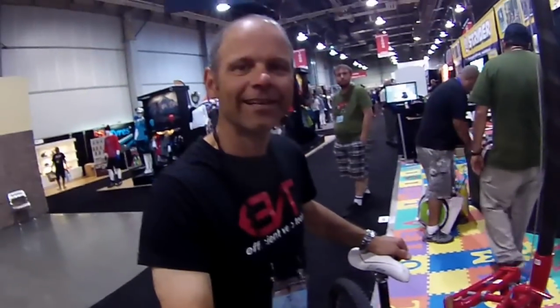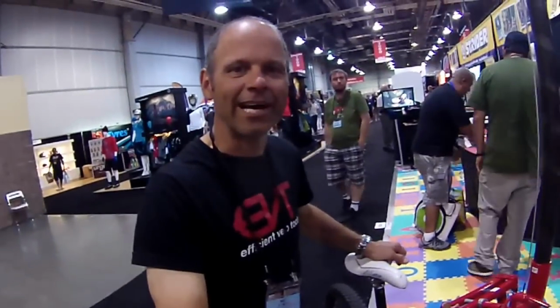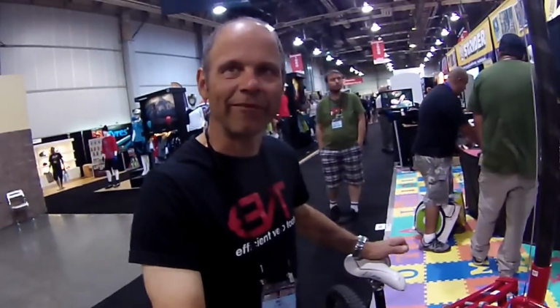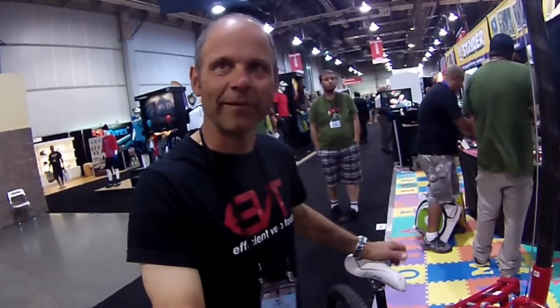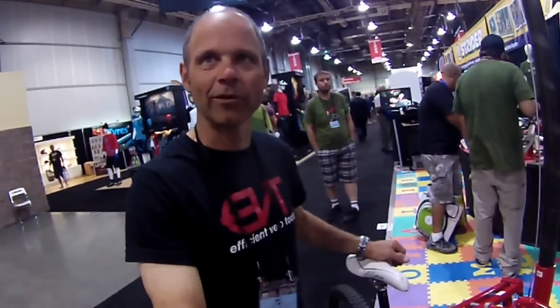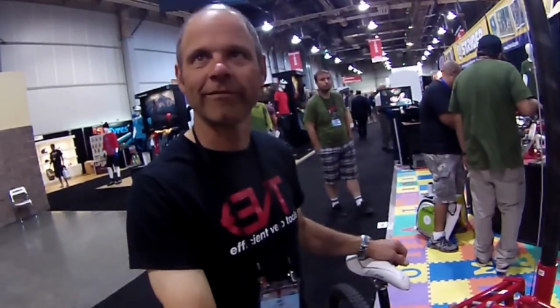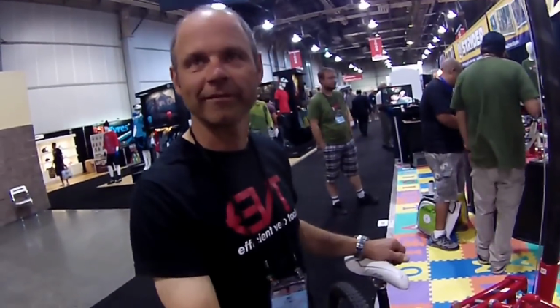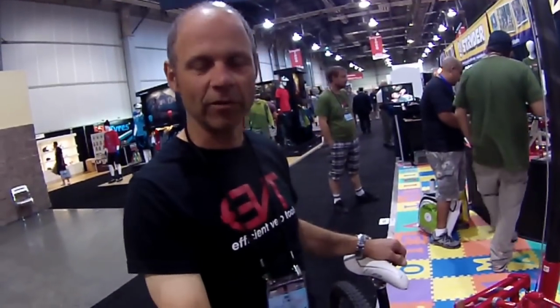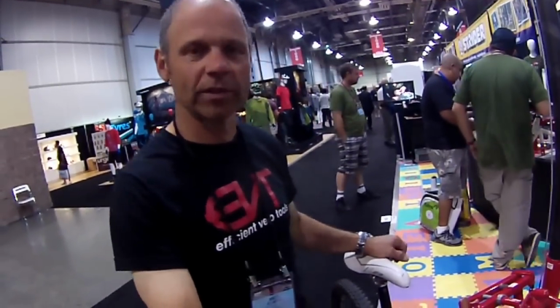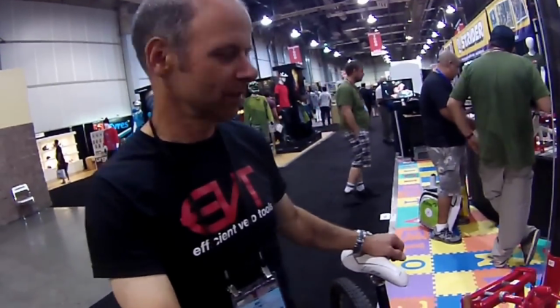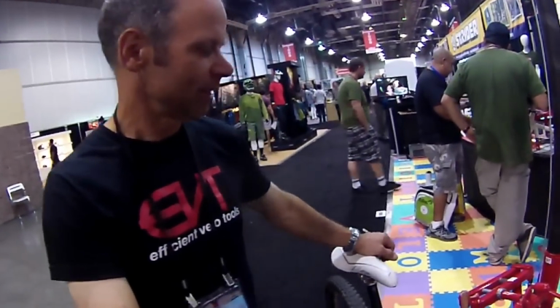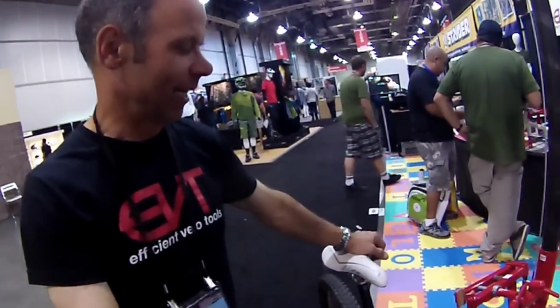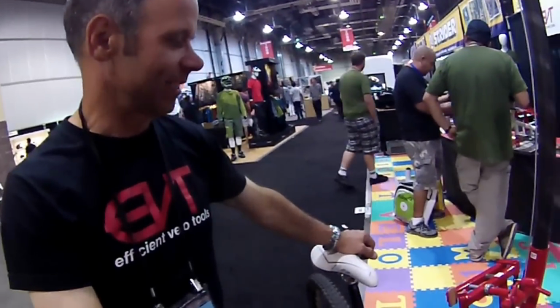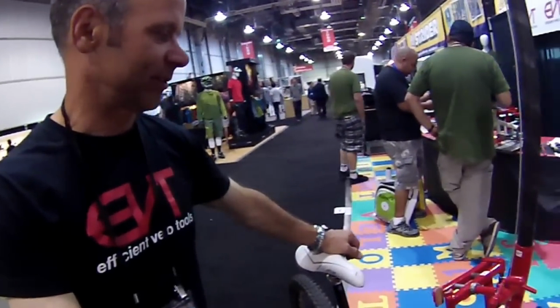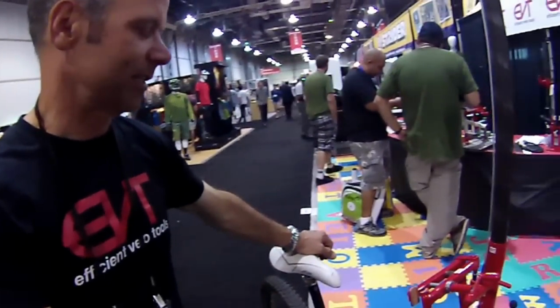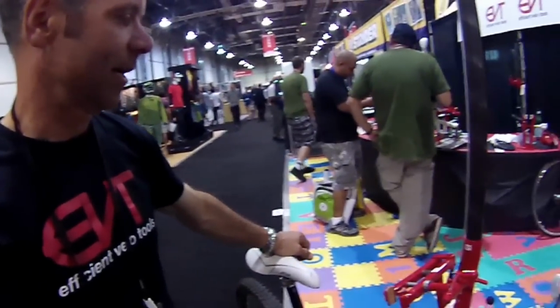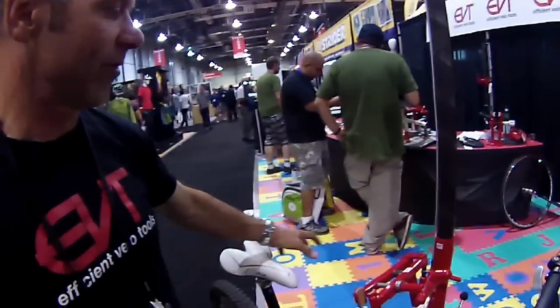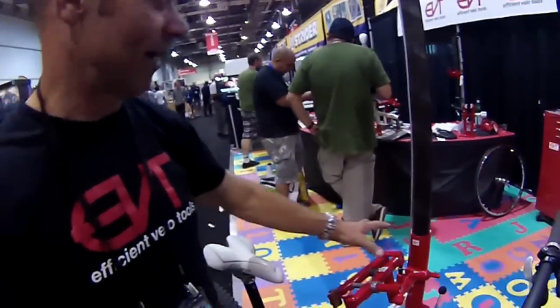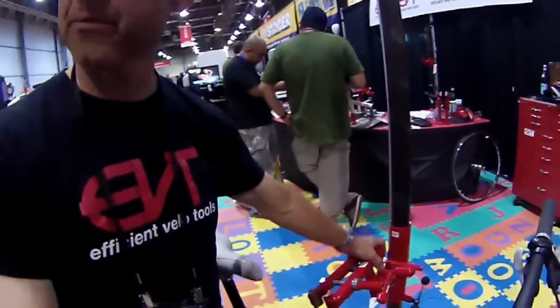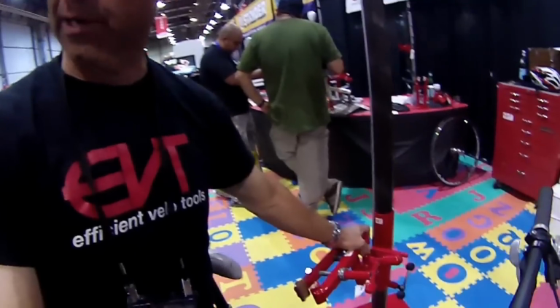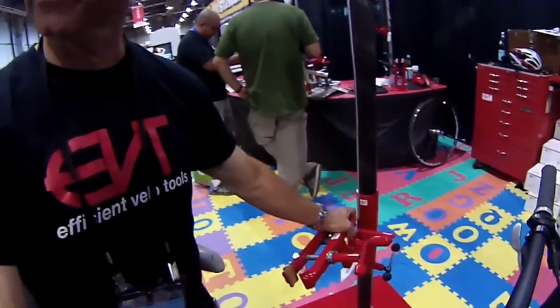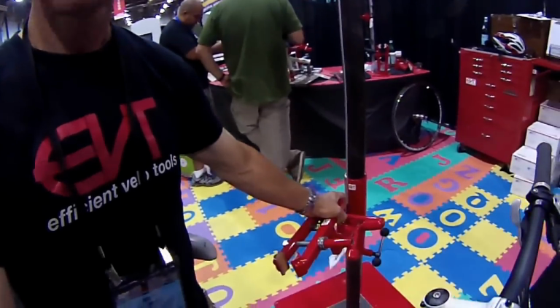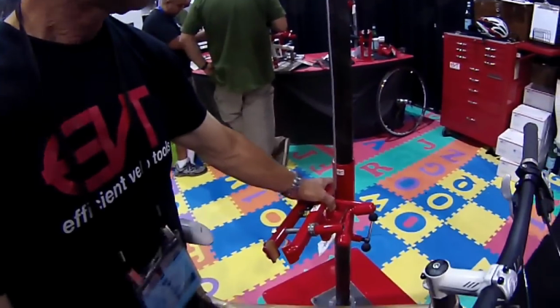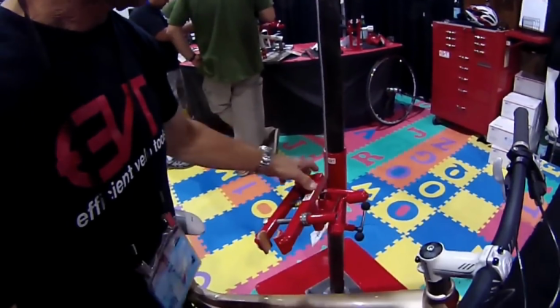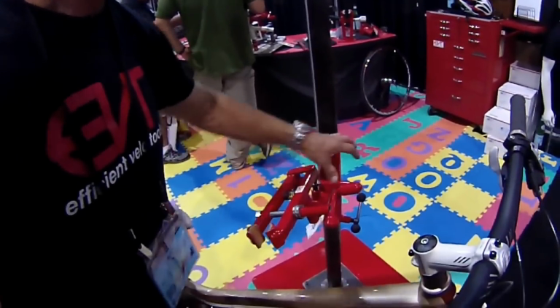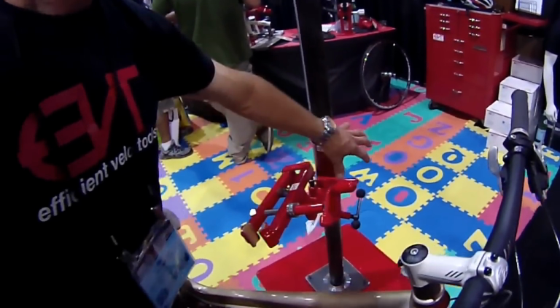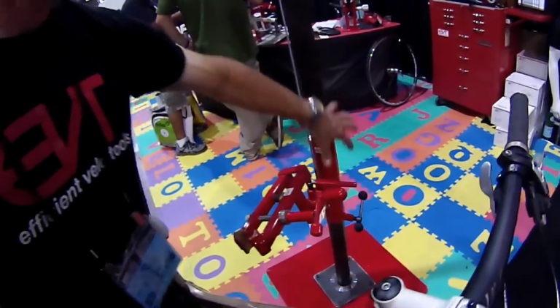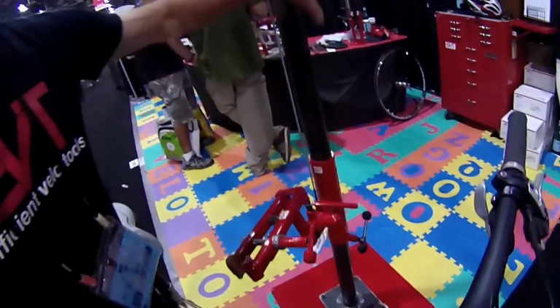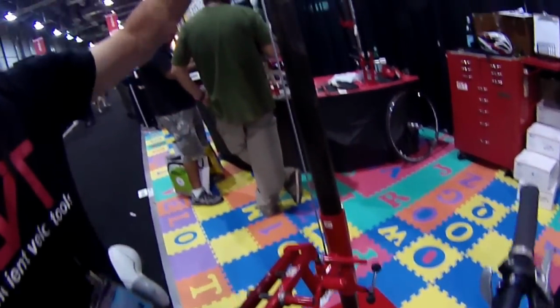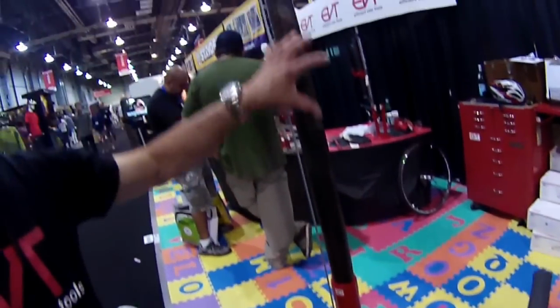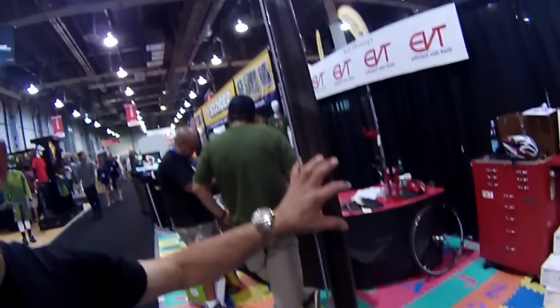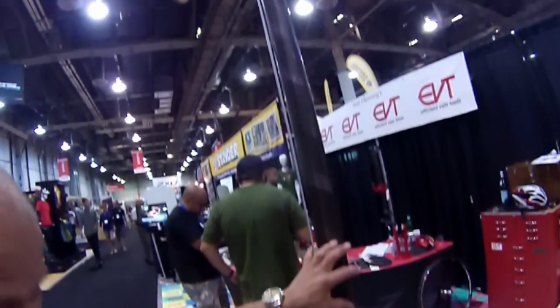Hi, I'm Brett Fleming, owner of Efficient Bella Tools, and I'd like to demonstrate both the right arm repair clamp in combination with what's called my Easy Lift Repair Stand.